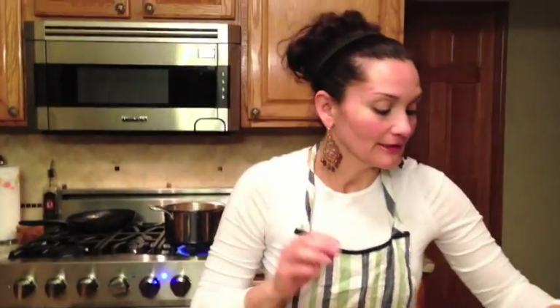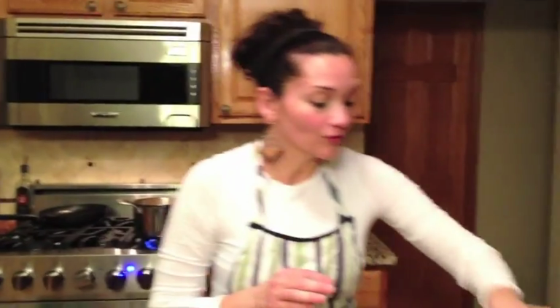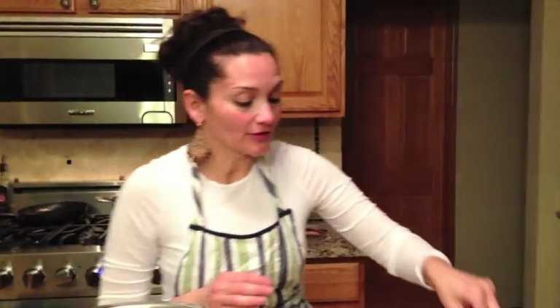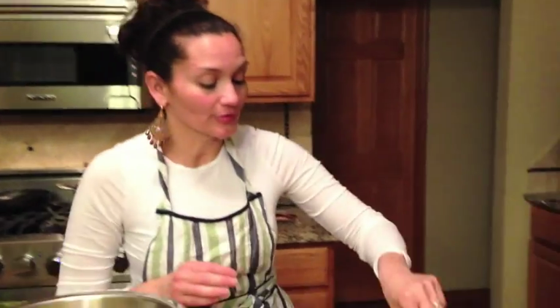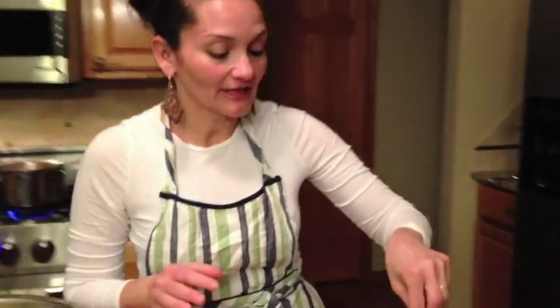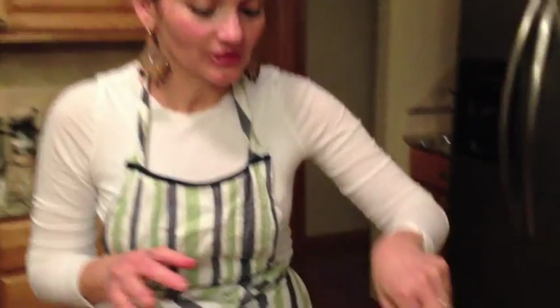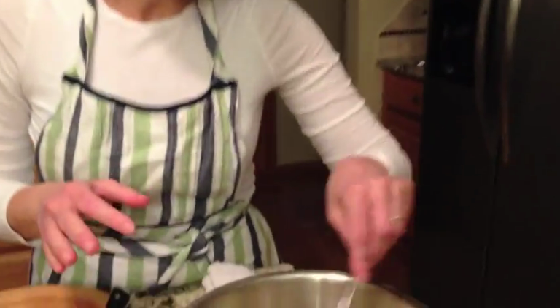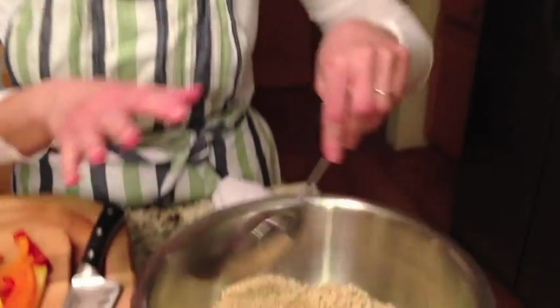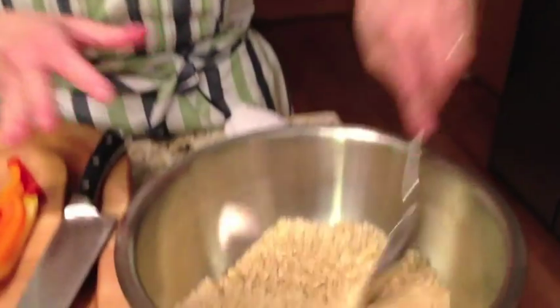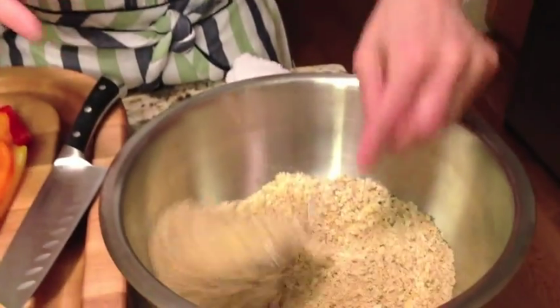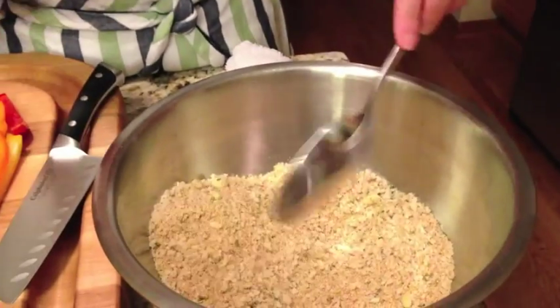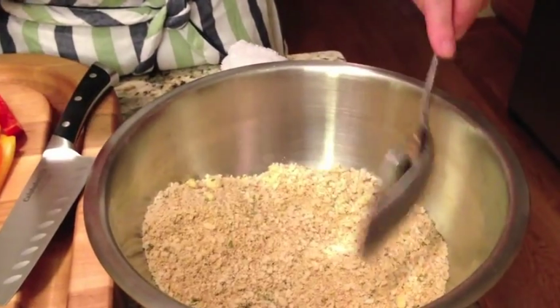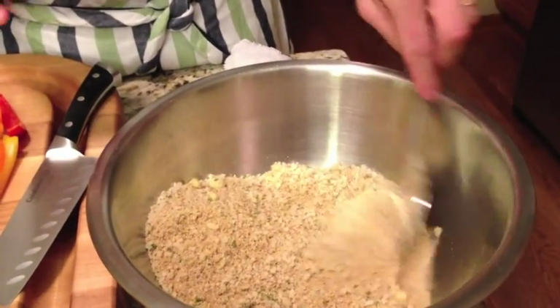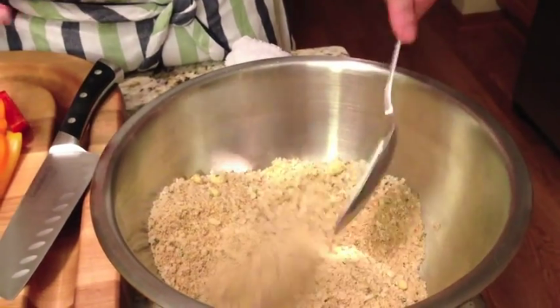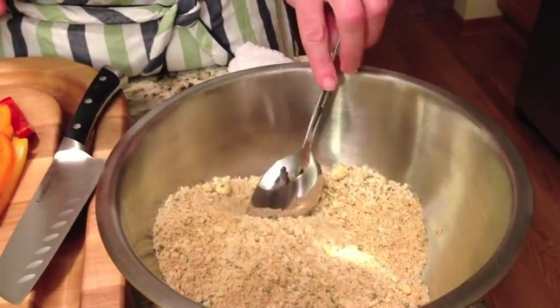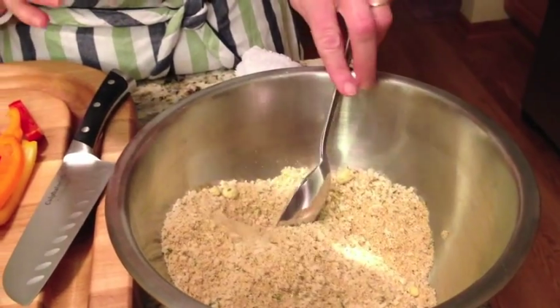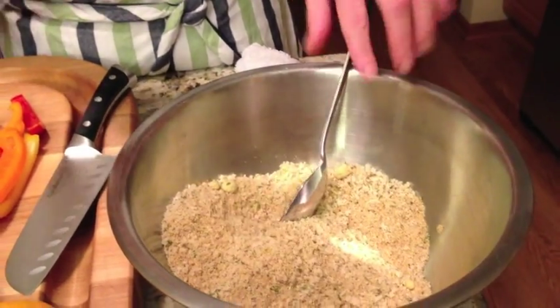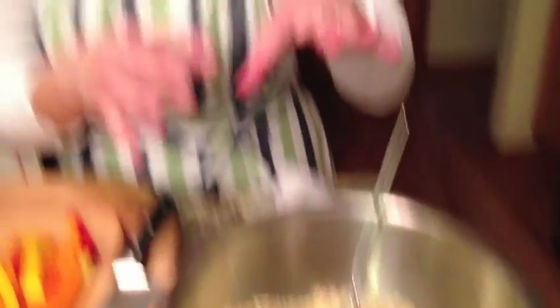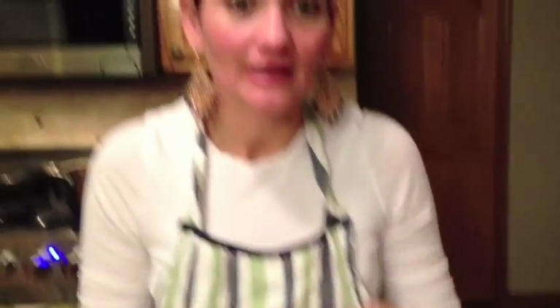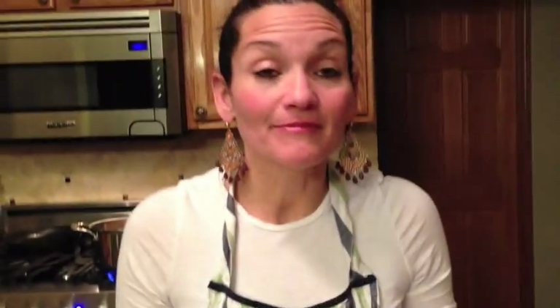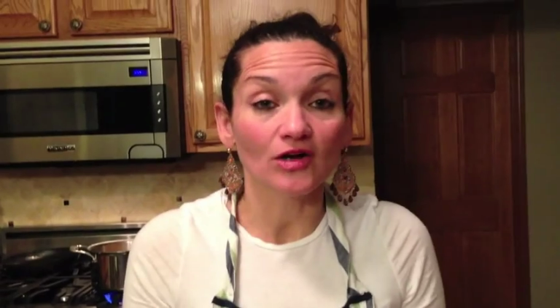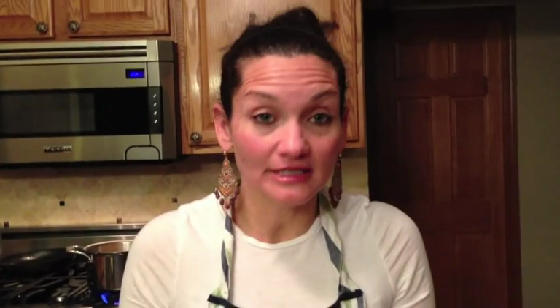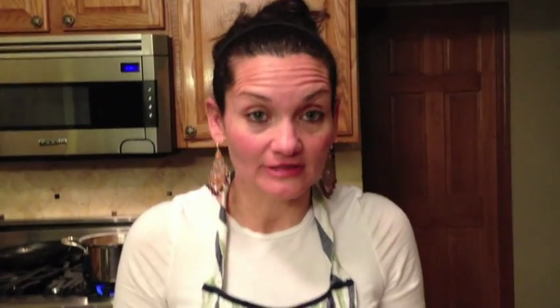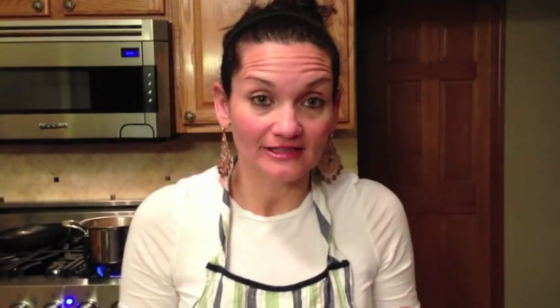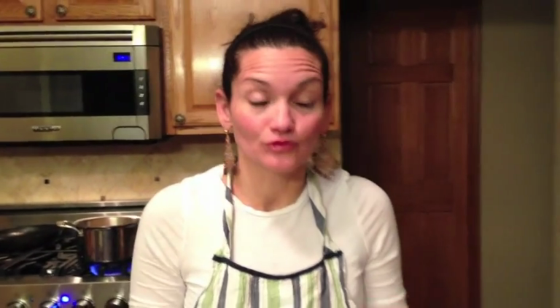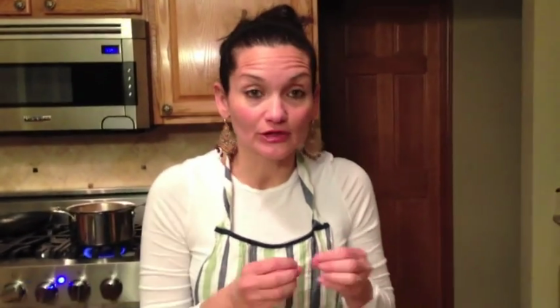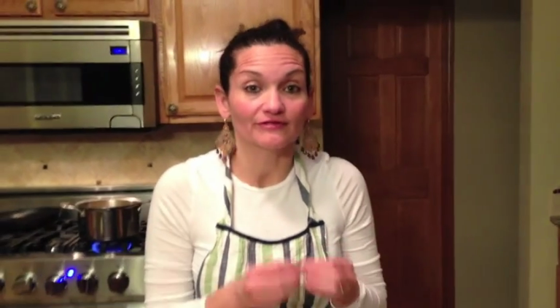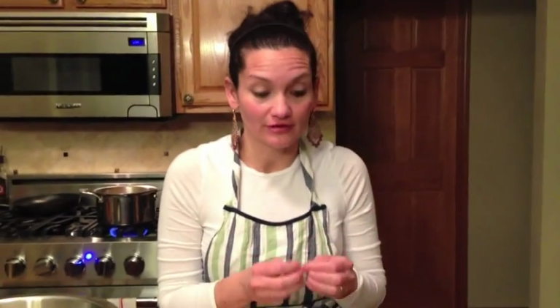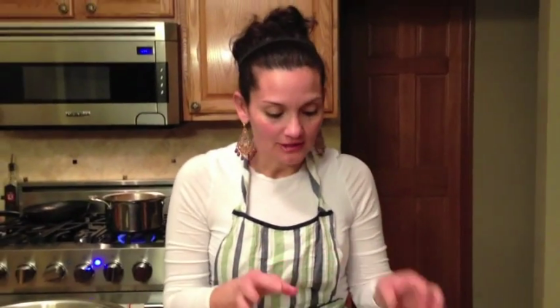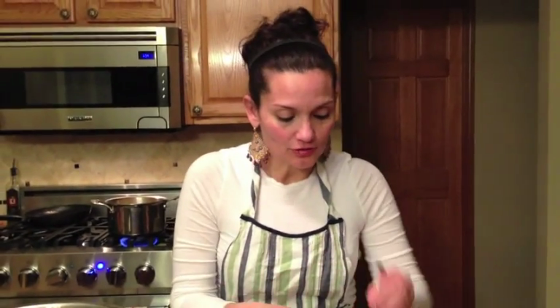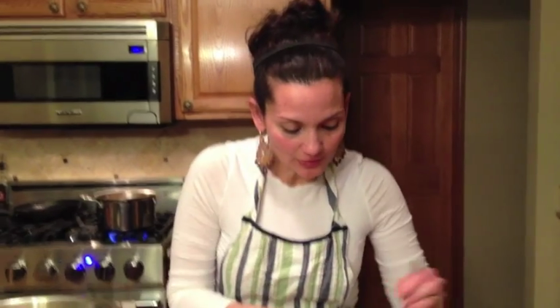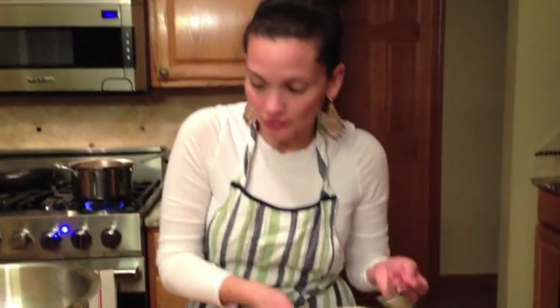Mix it in there. Now over here, the breading I've put together is some panko, some Italian seasoning, and some fresh grated parmesan. I've mixed it all together because I want it to have a really great flavor.